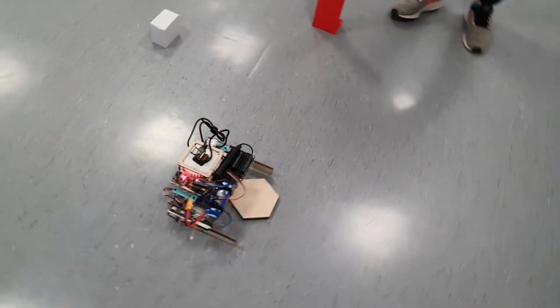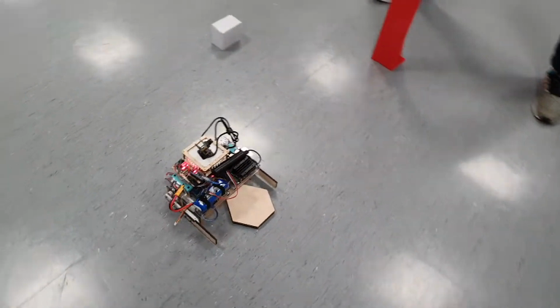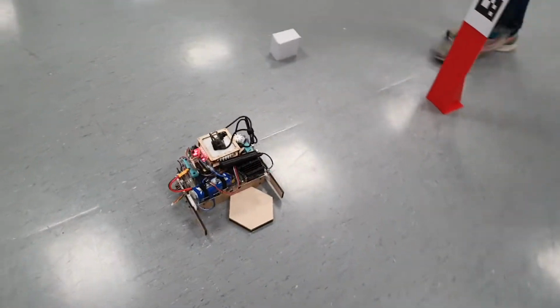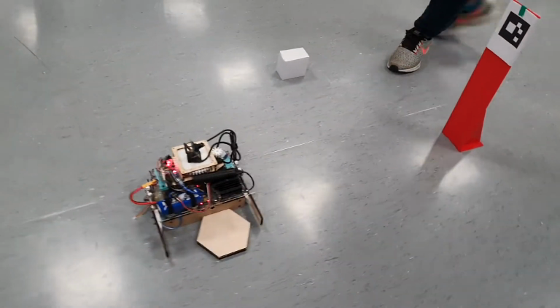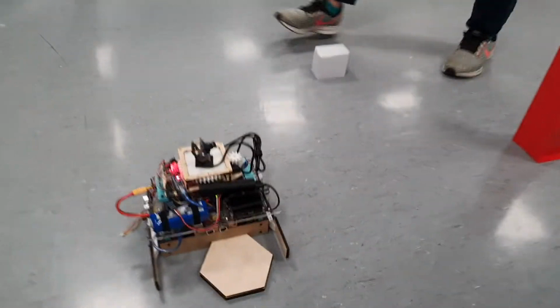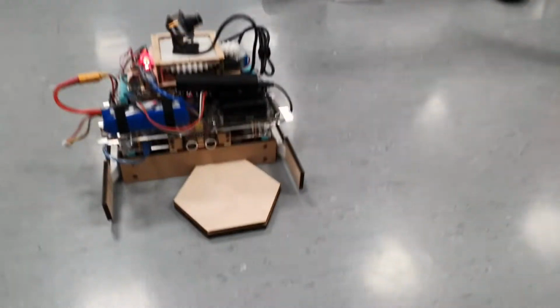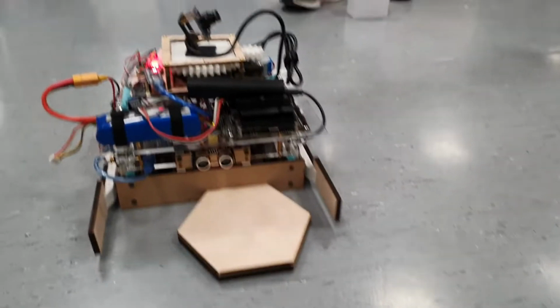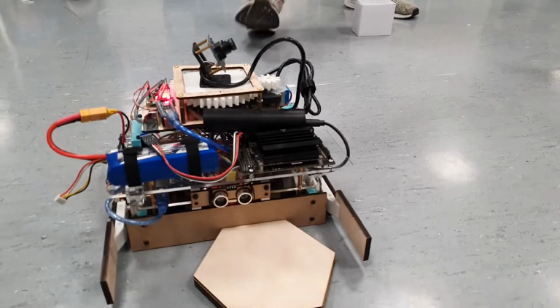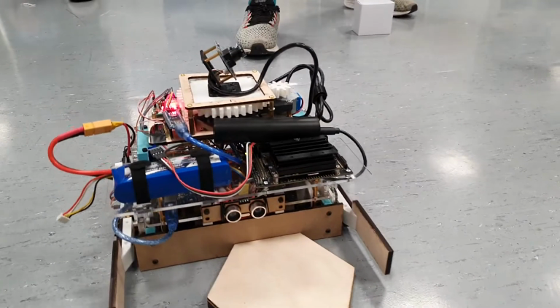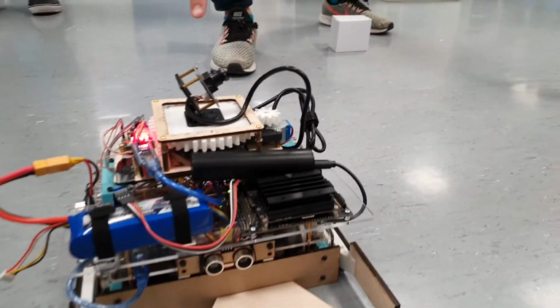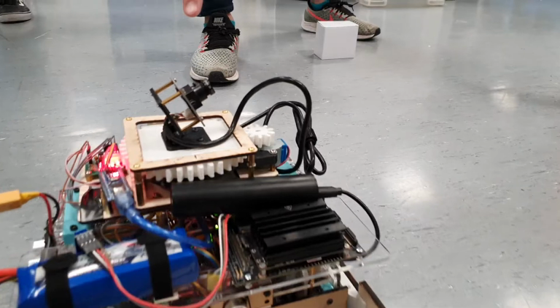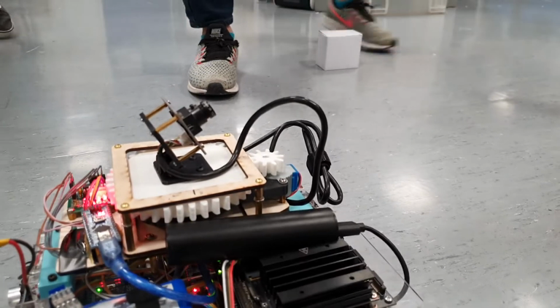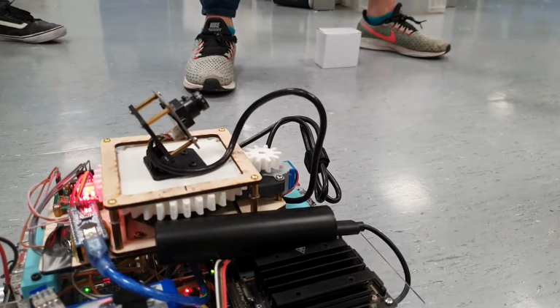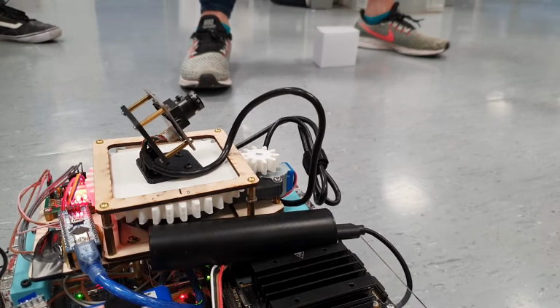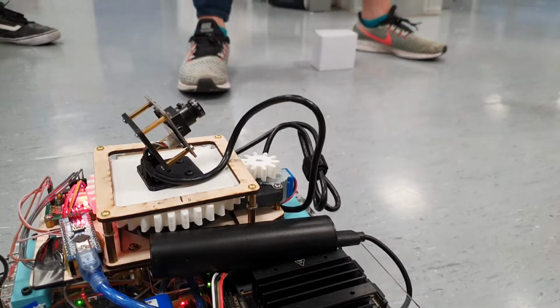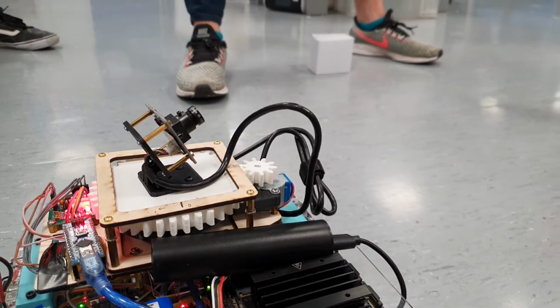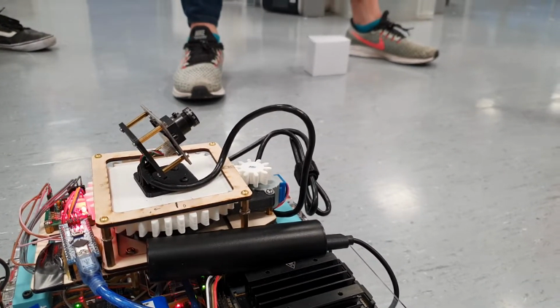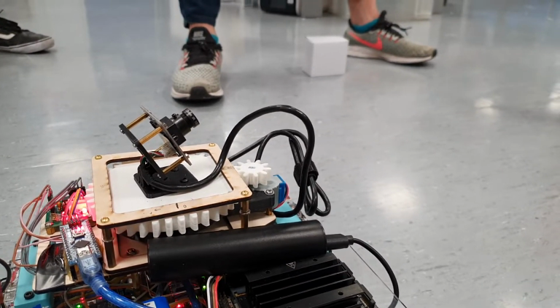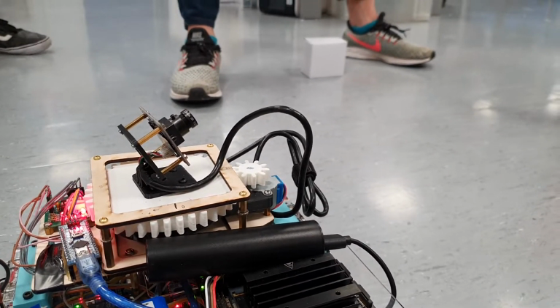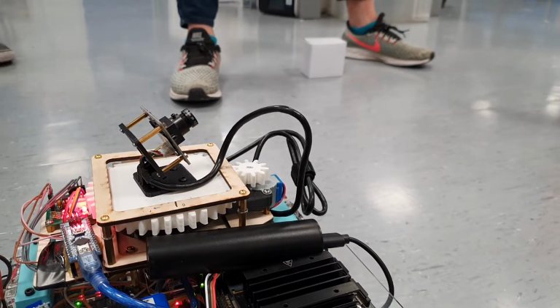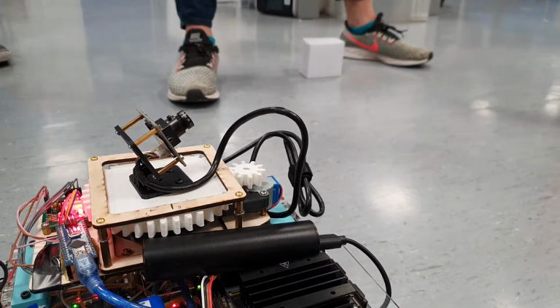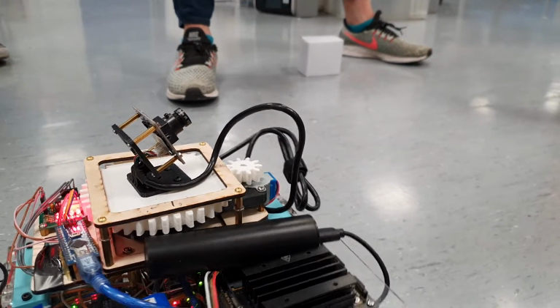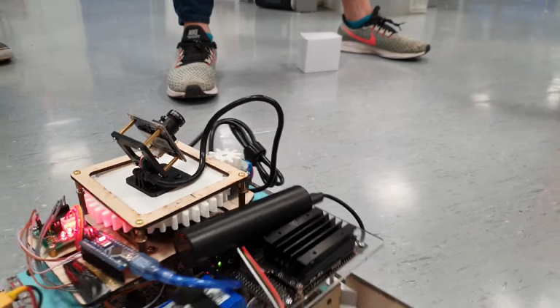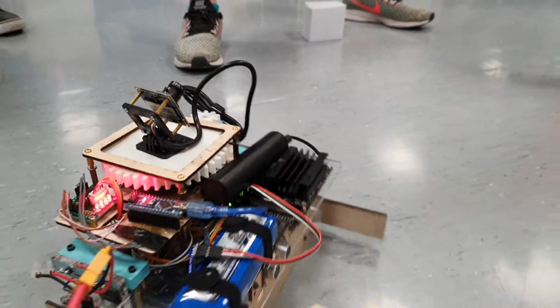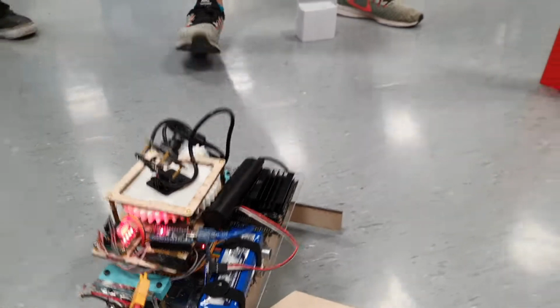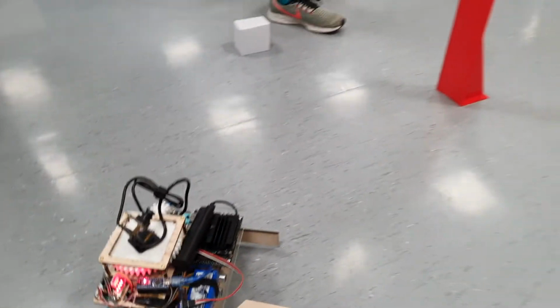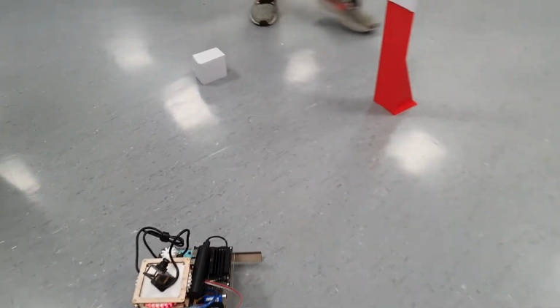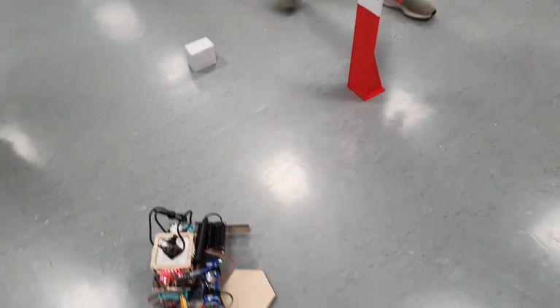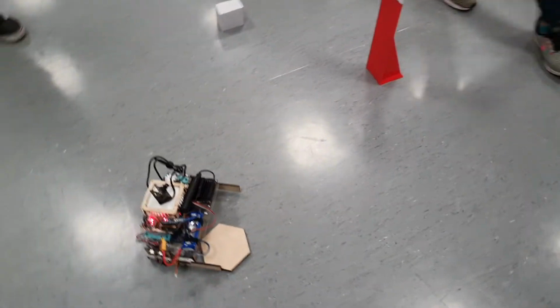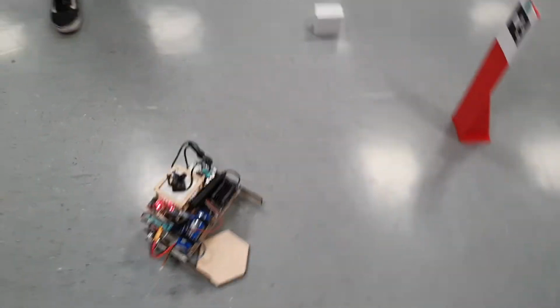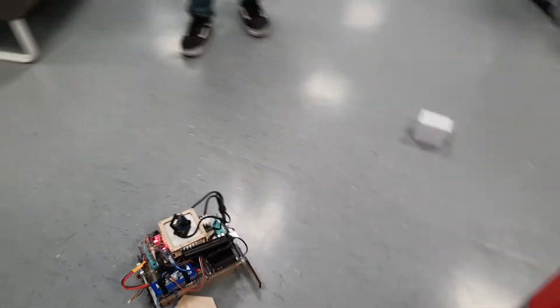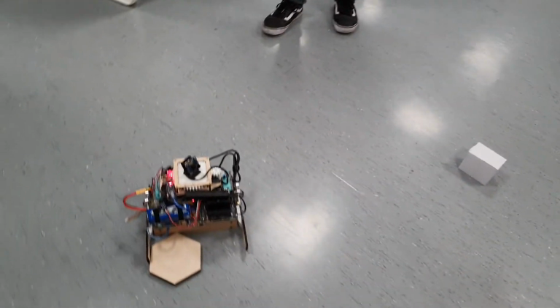So at all times, the turntable will be rotating to align itself to the ArUco code, and now it has reached its next waypoint — it's going to rotate and move on to the next waypoint.